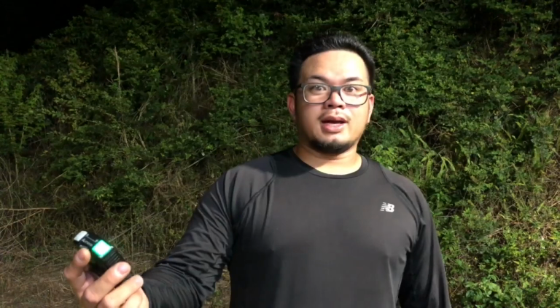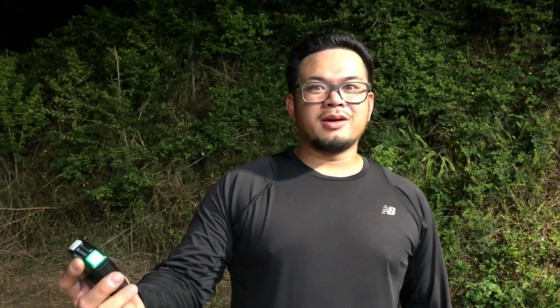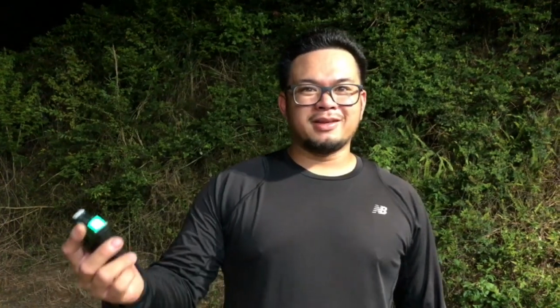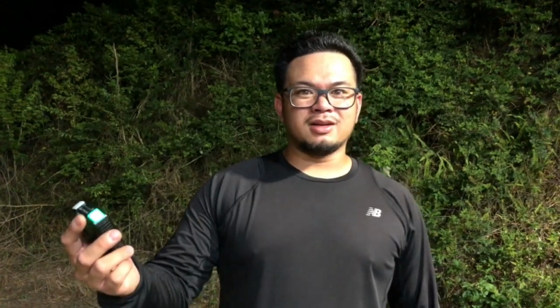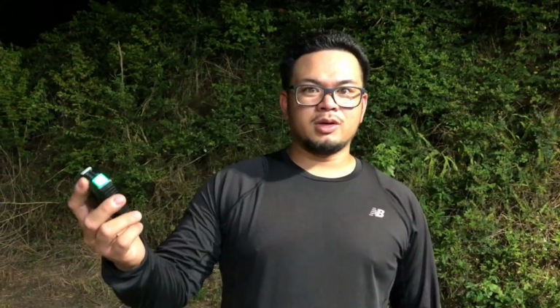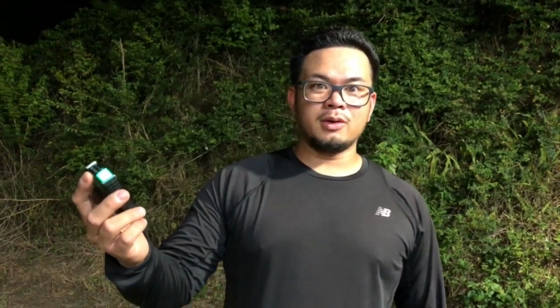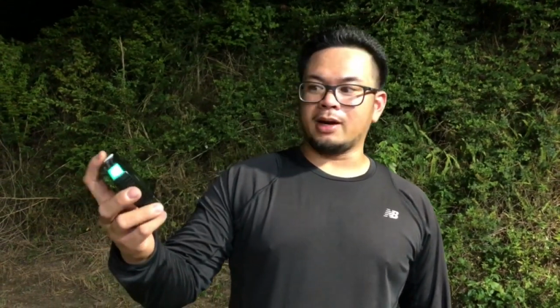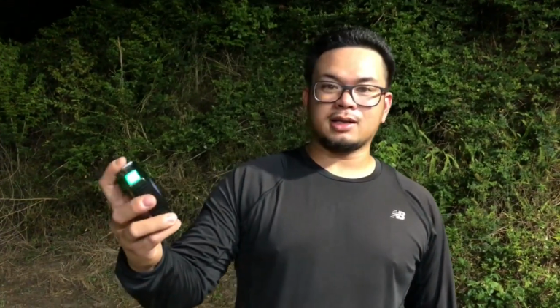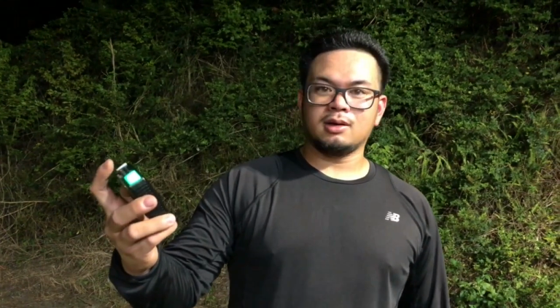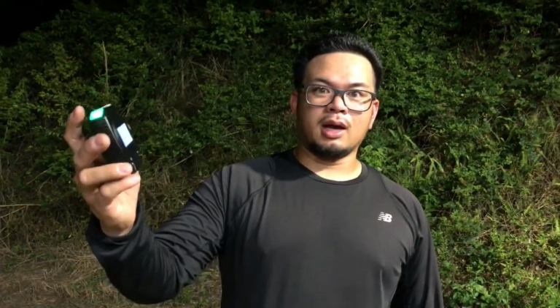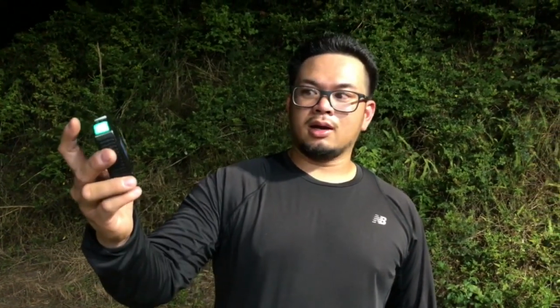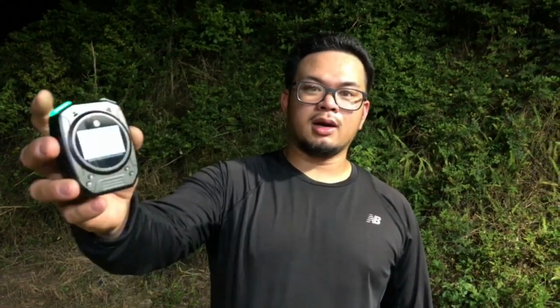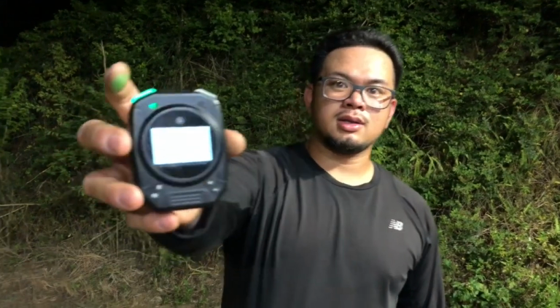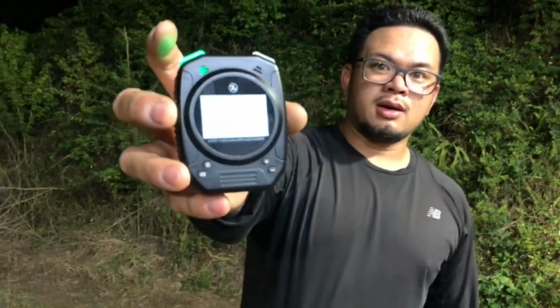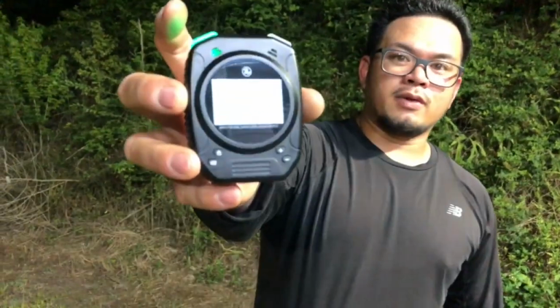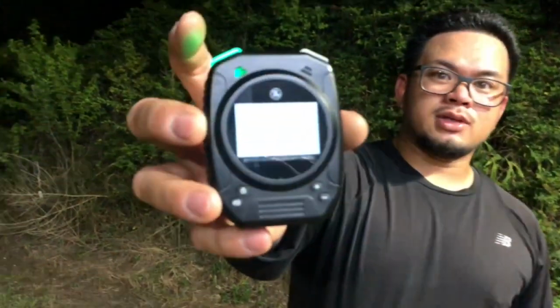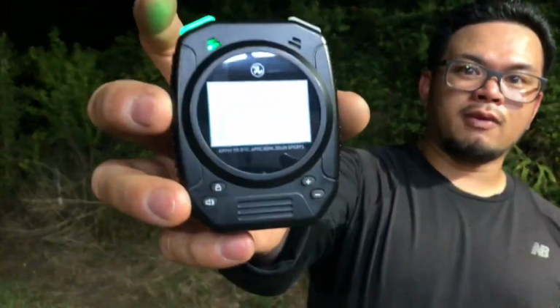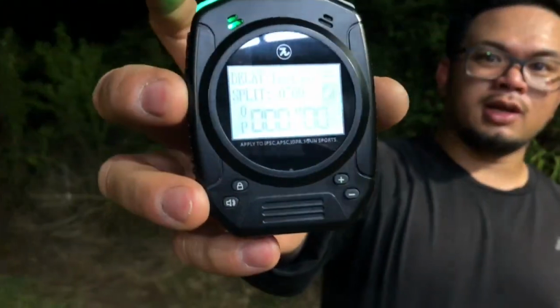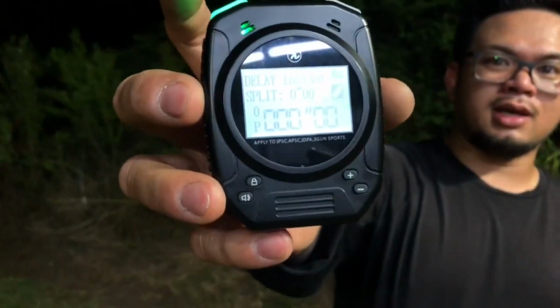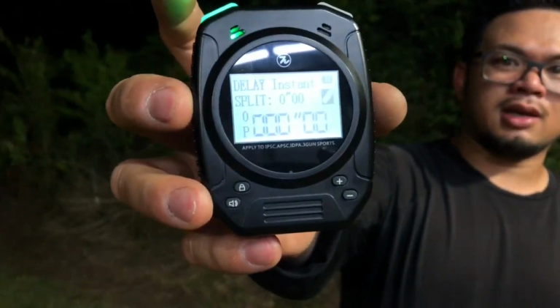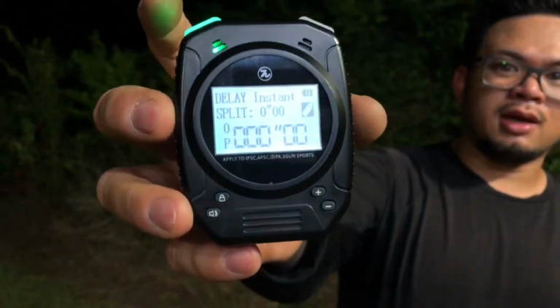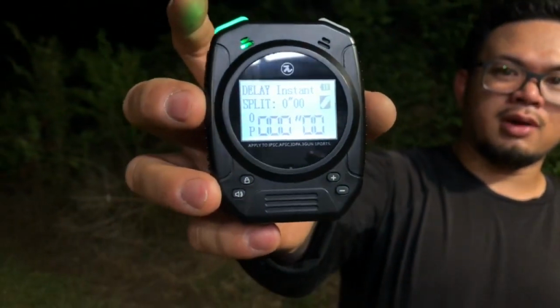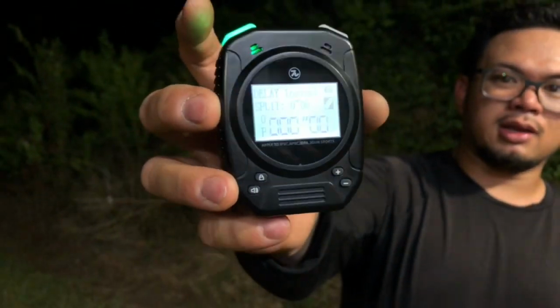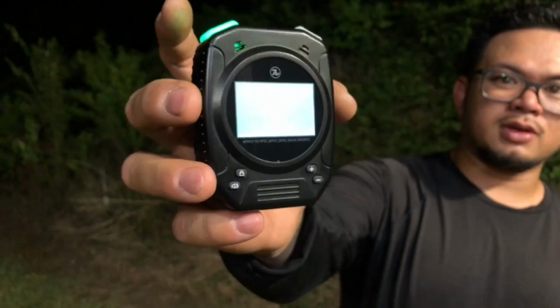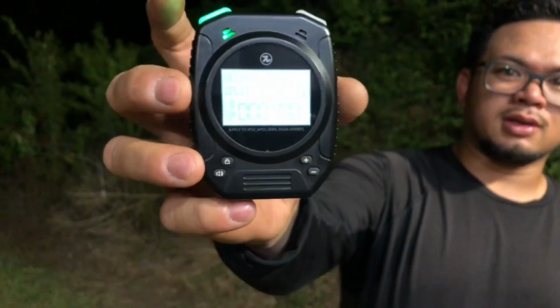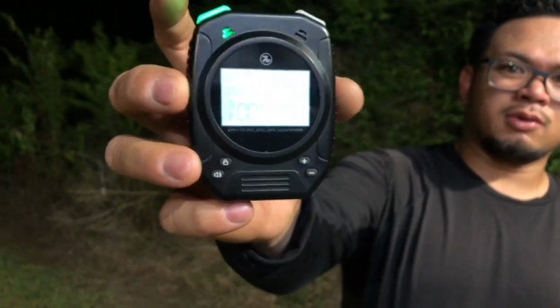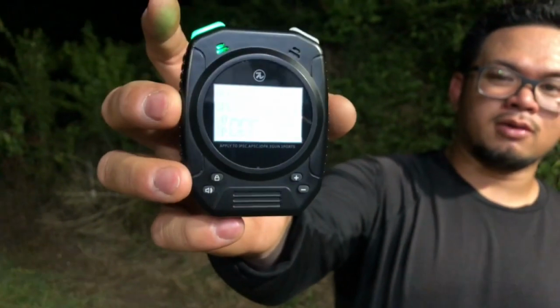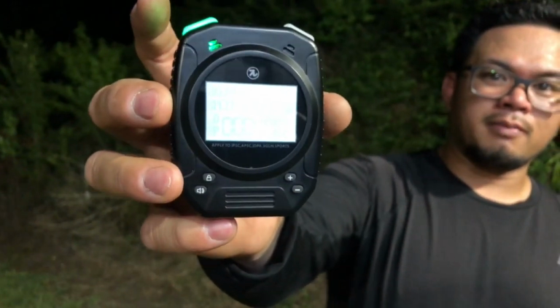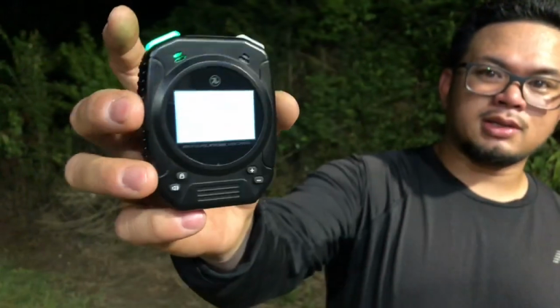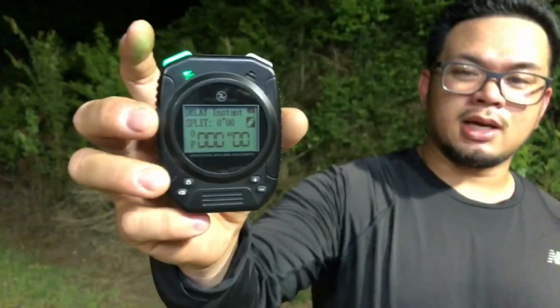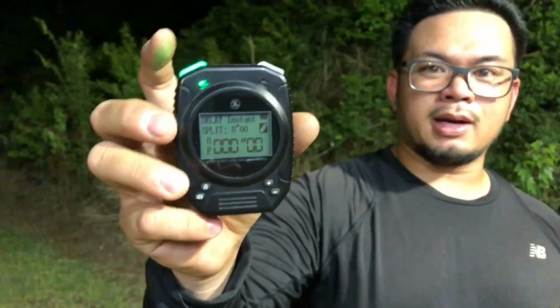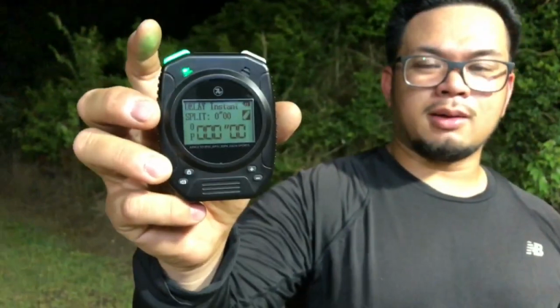Hi guys, welcome to Michael Medell channel. Today we're doing a review on a Pi shot timer, and here it is. First ever shot timer for 2019 and we got the first one to review. This is a Pi shot timer.